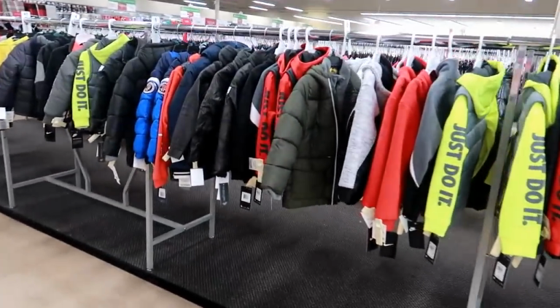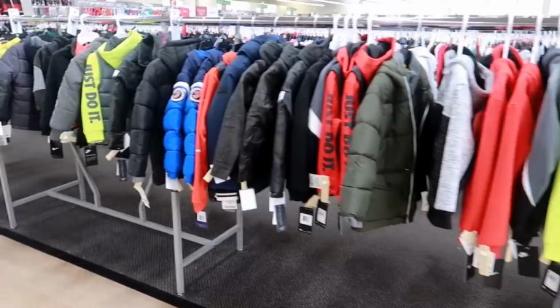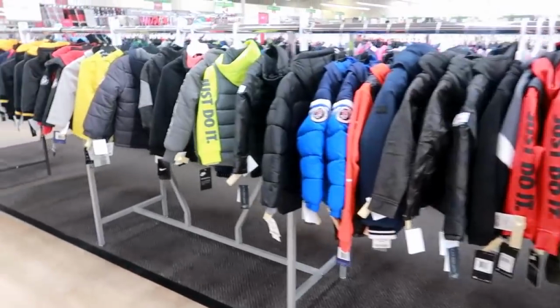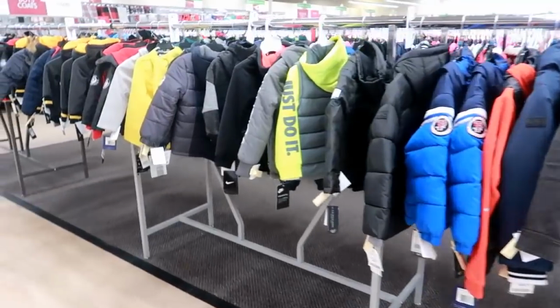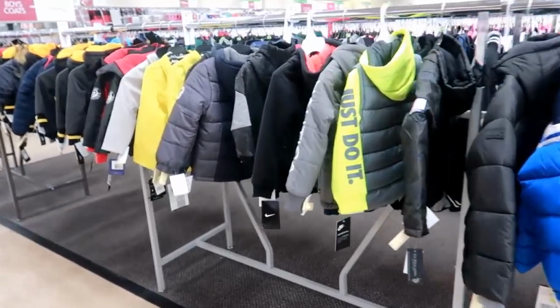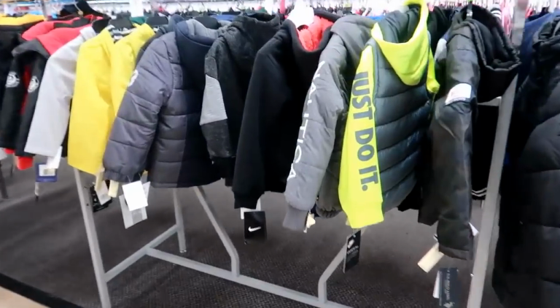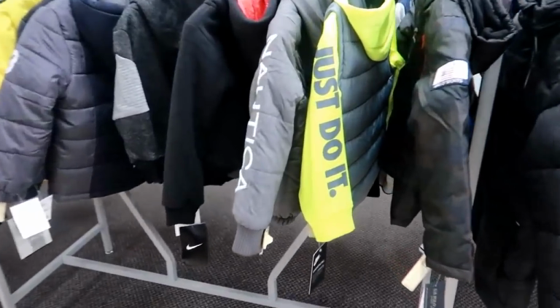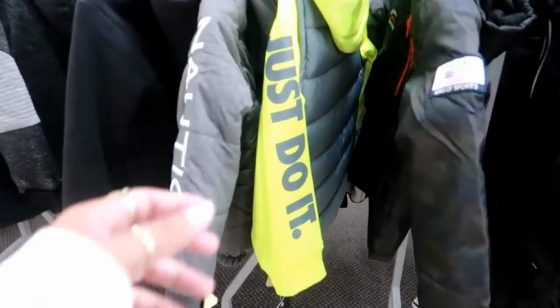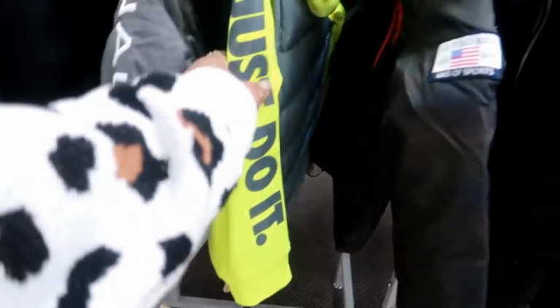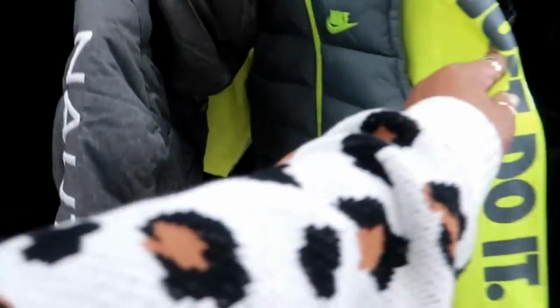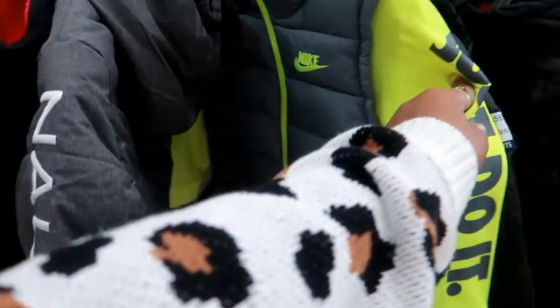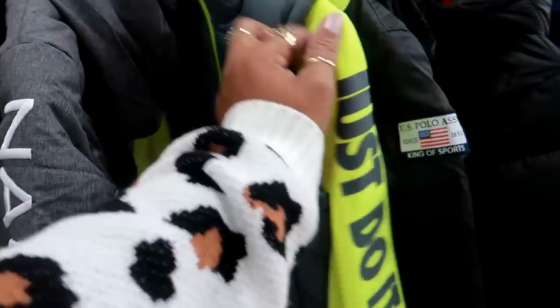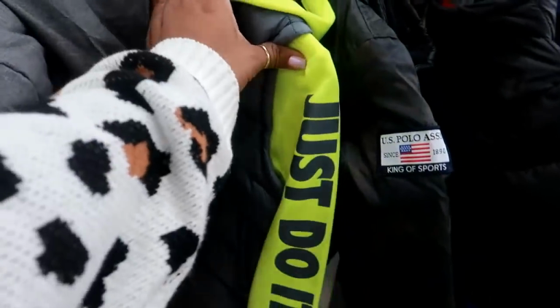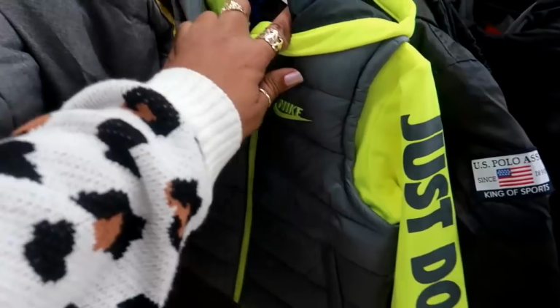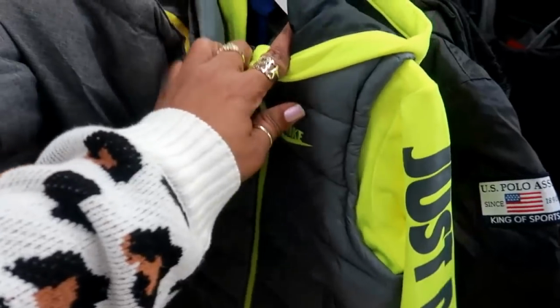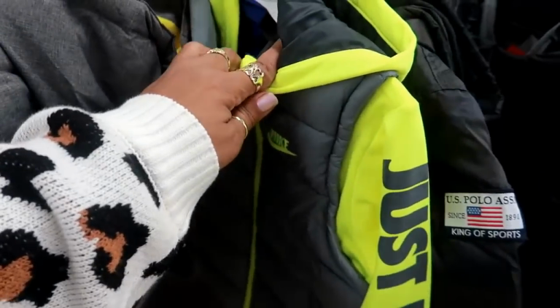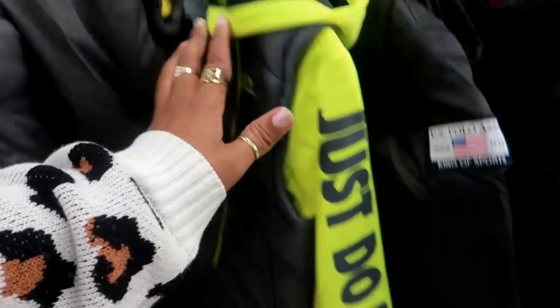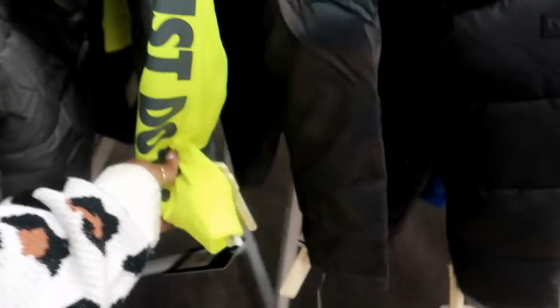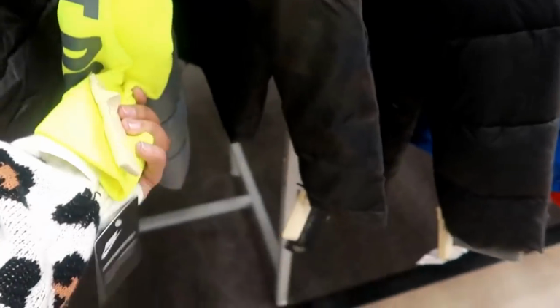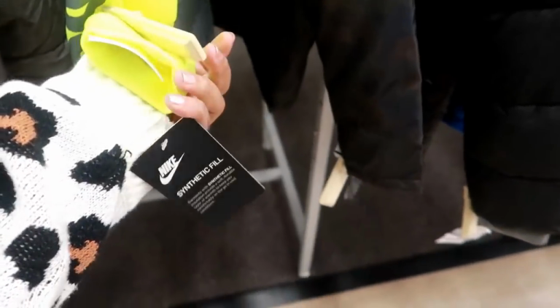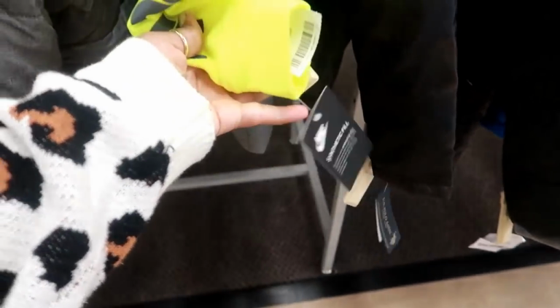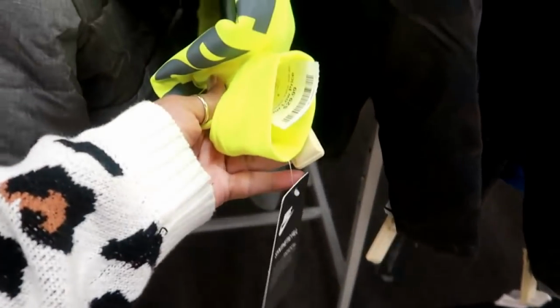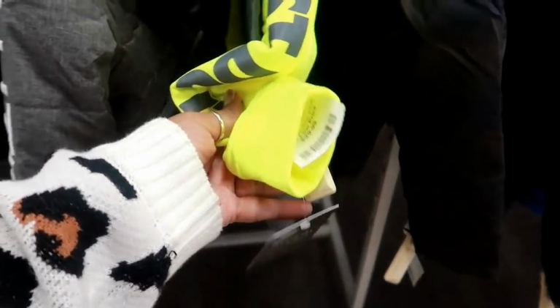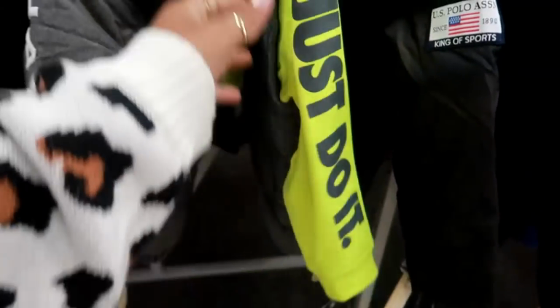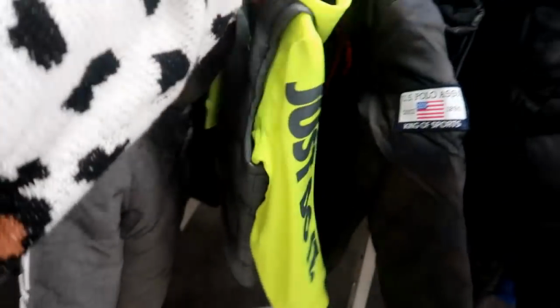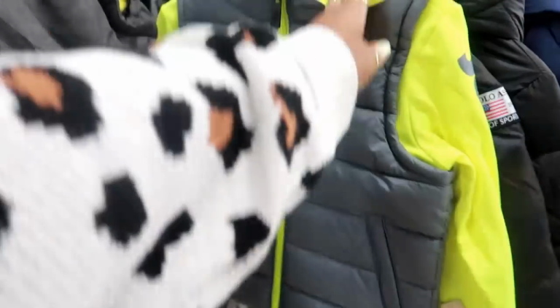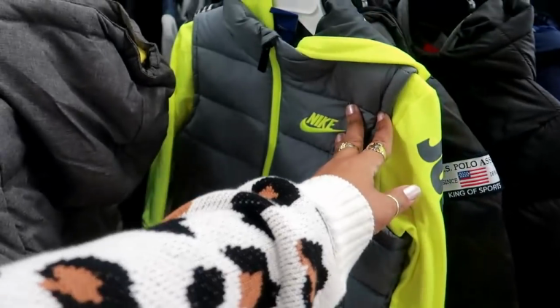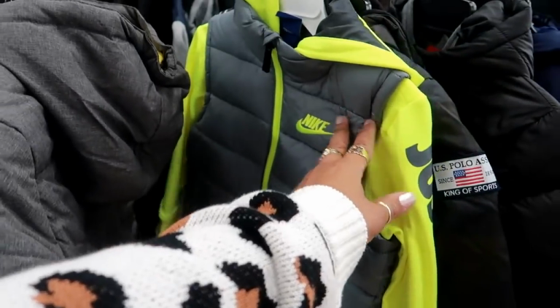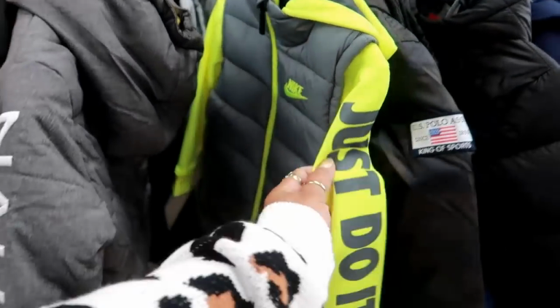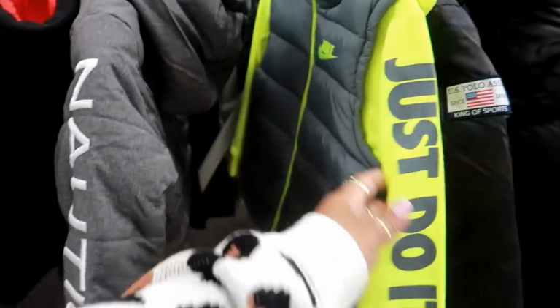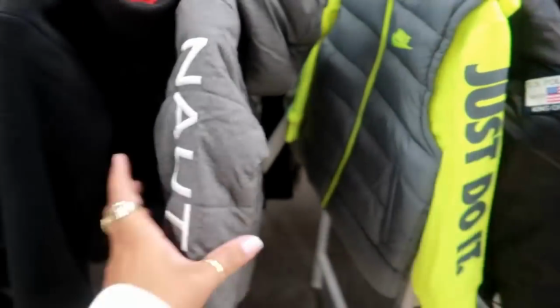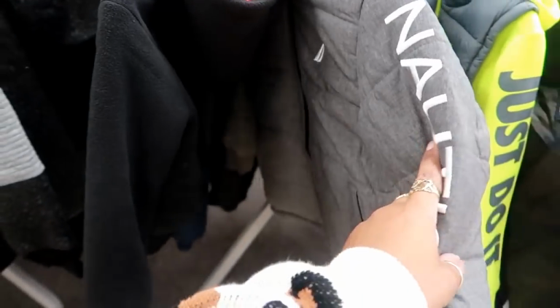More jackets for the boys — I do like this one. It's $29, I like that.